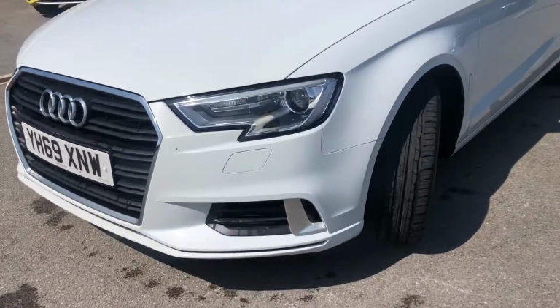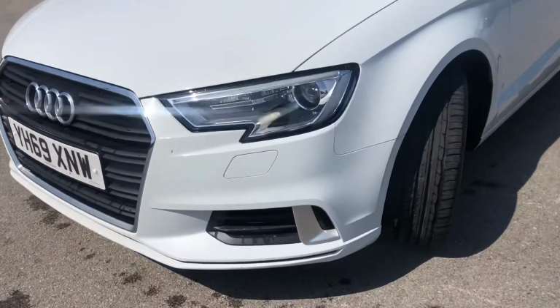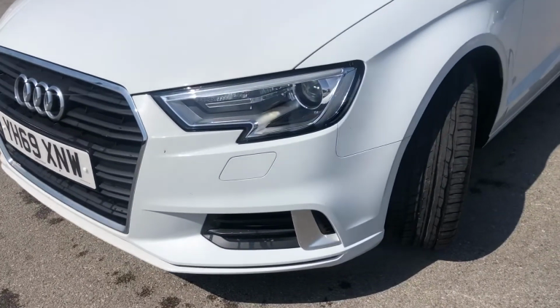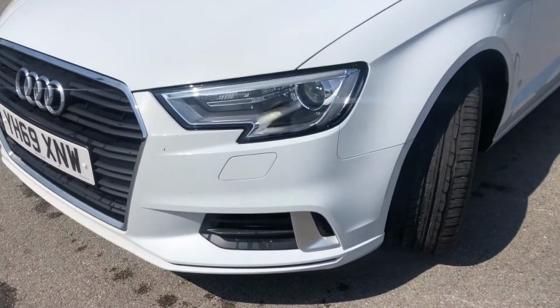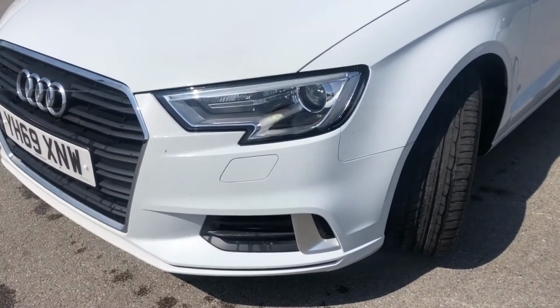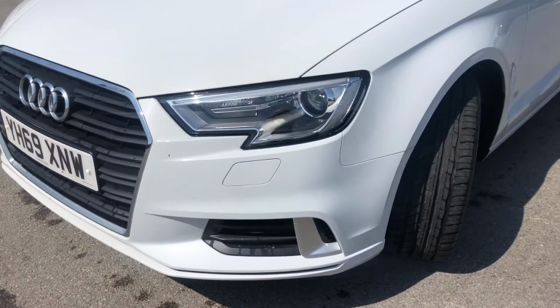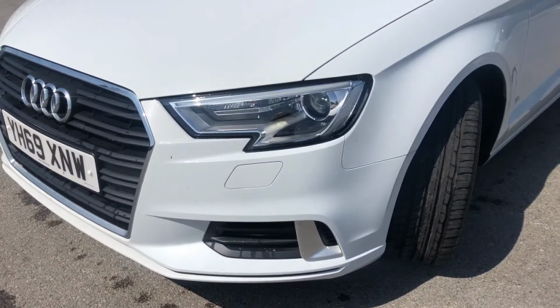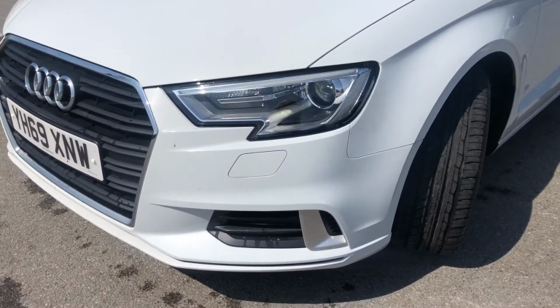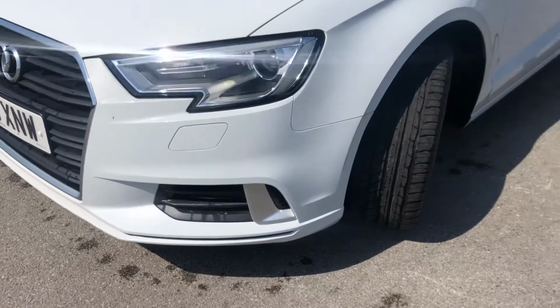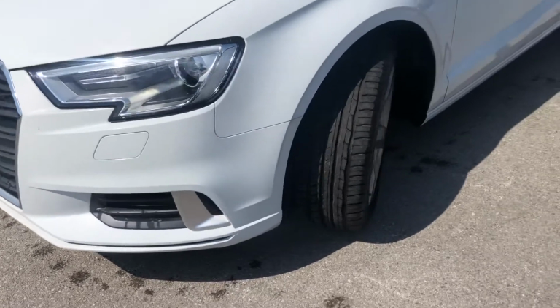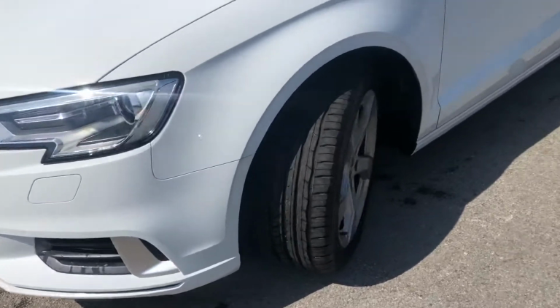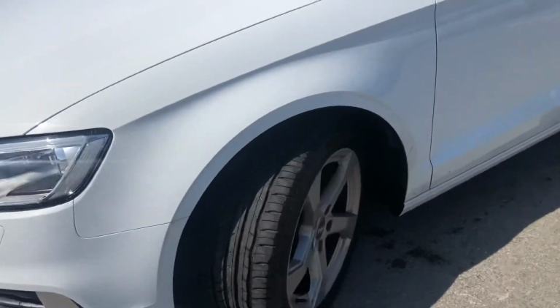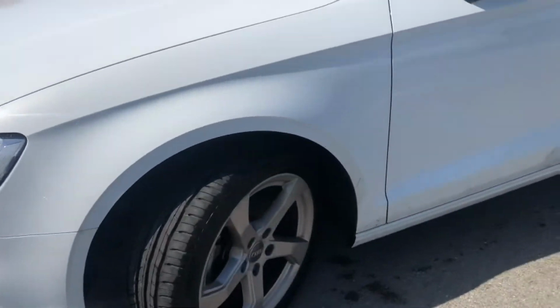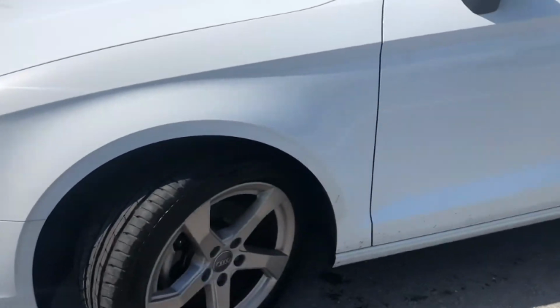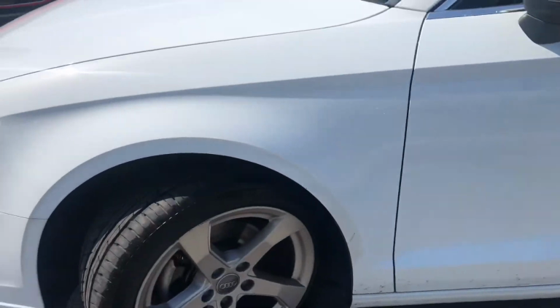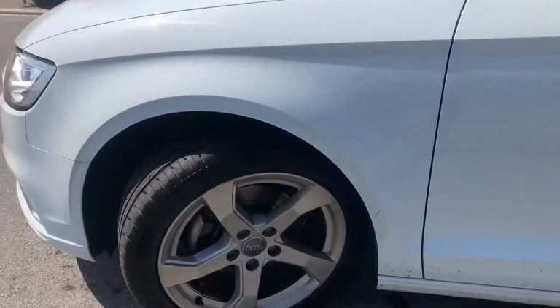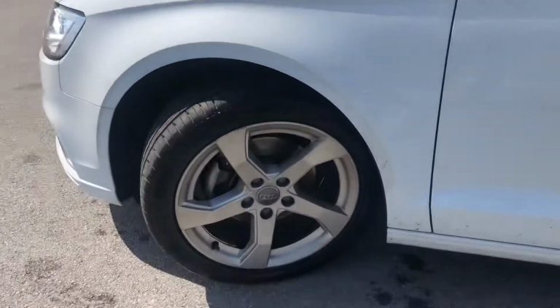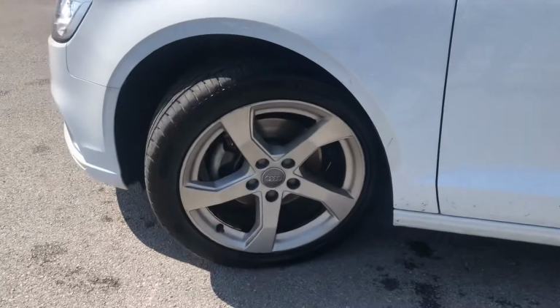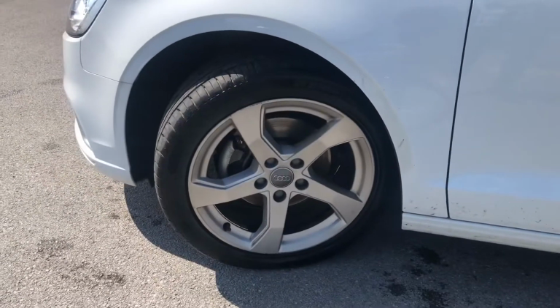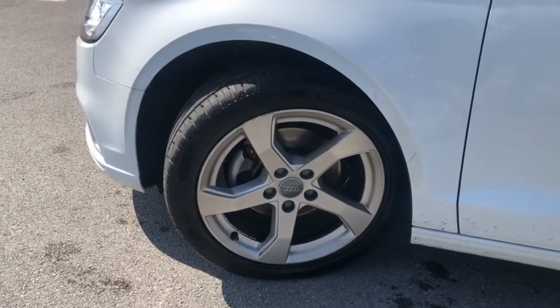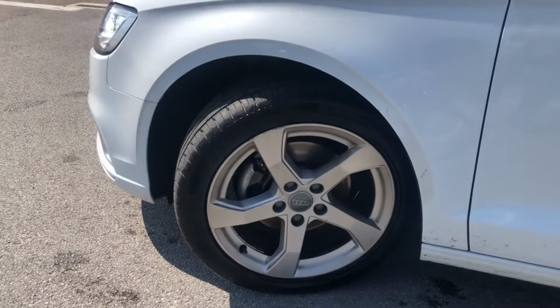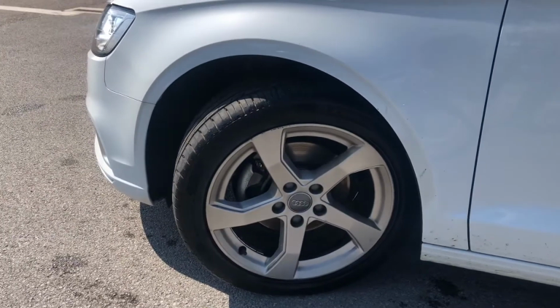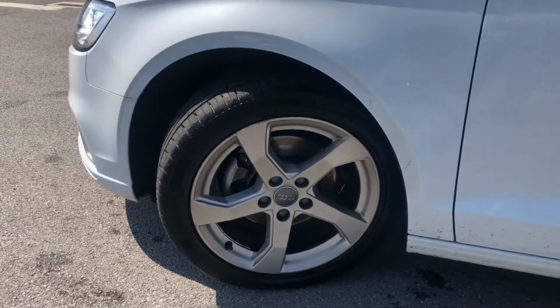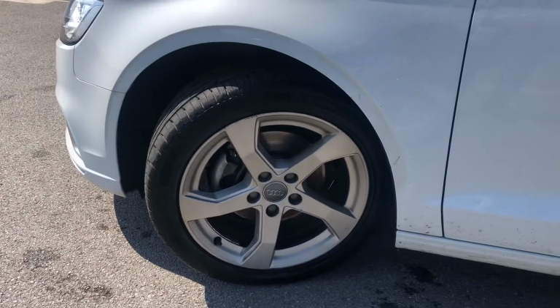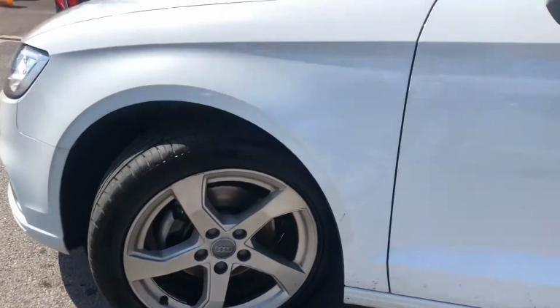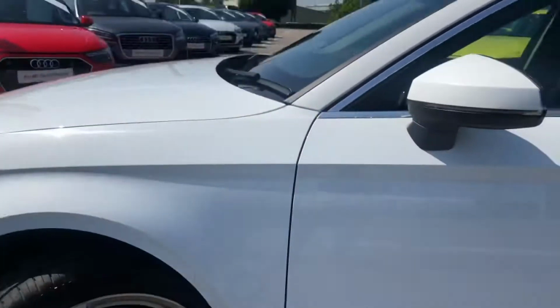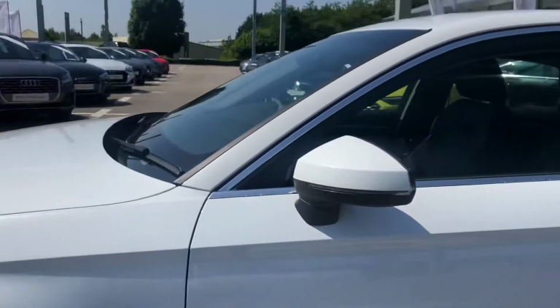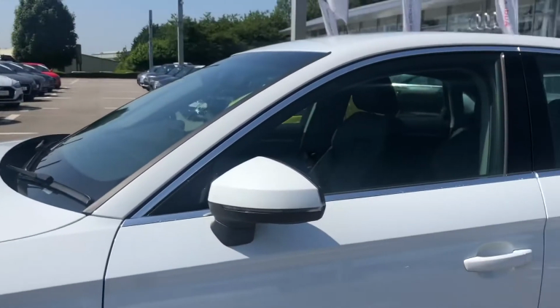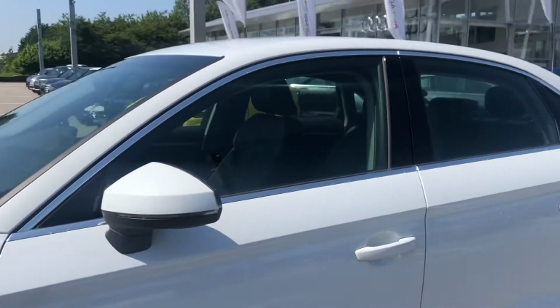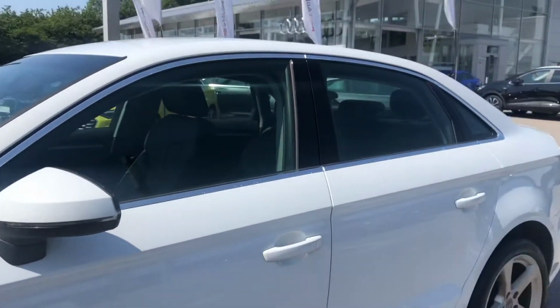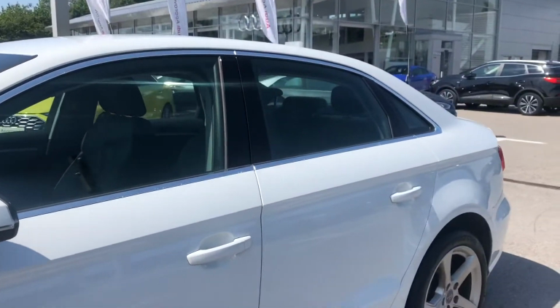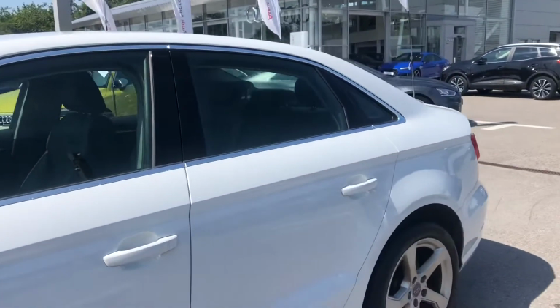Starting at the front of the car, we have the Xenon headlights with LED daytime running lights to ensure maximum visibility for you on every journey, as well as the 17-inch alloy wheels in five-arm design, really contrasting nicely against the white paint.